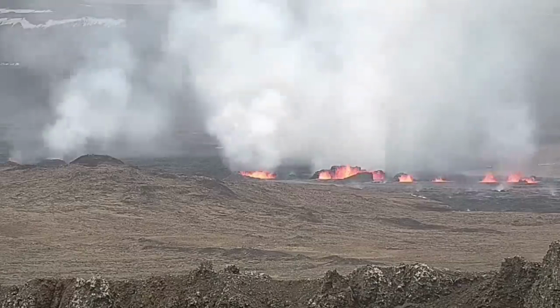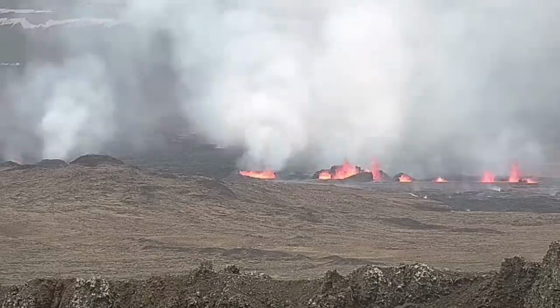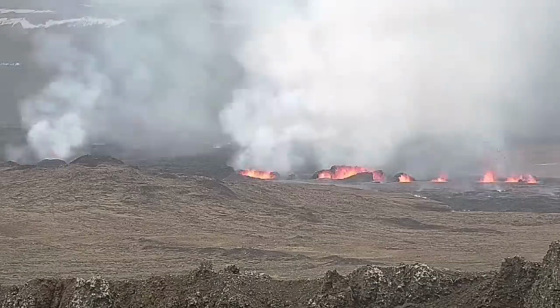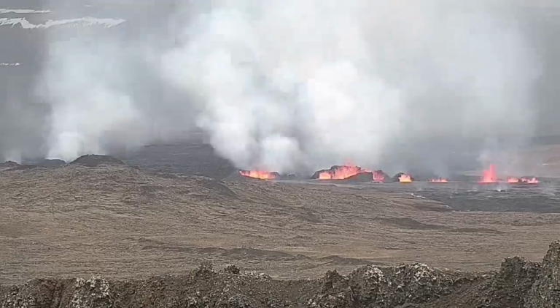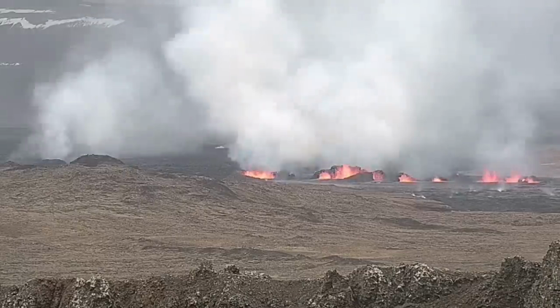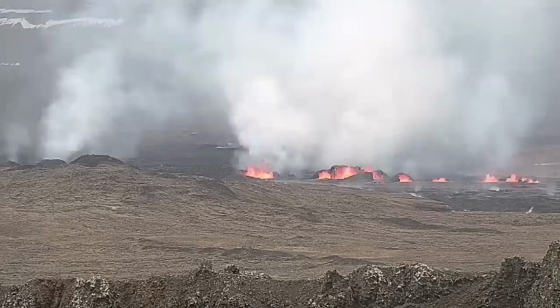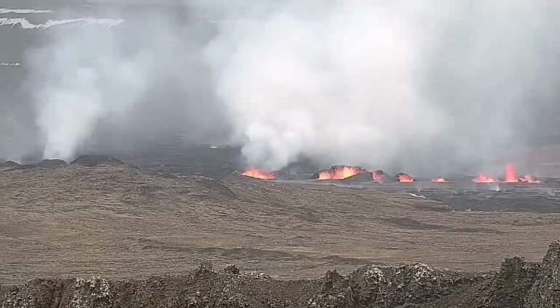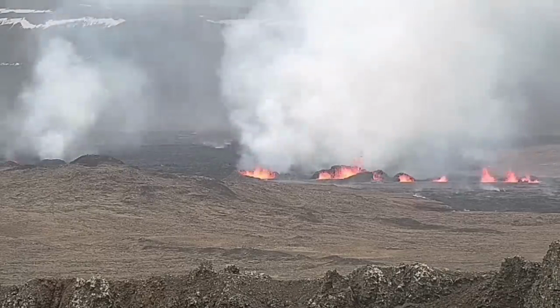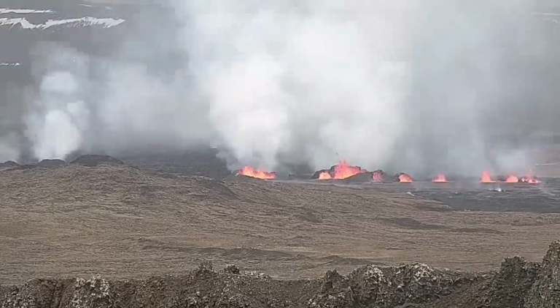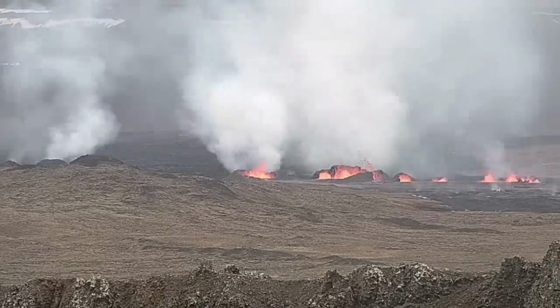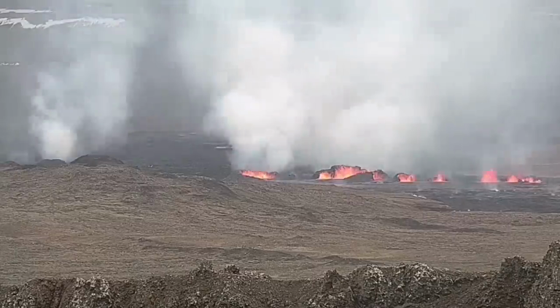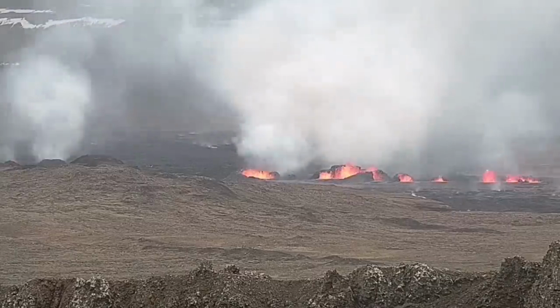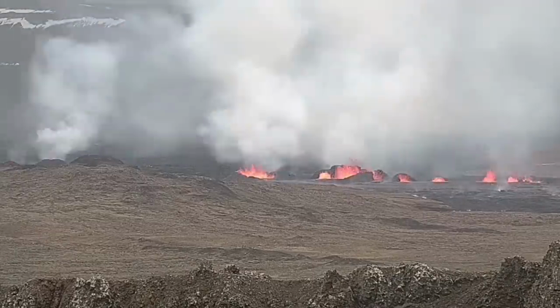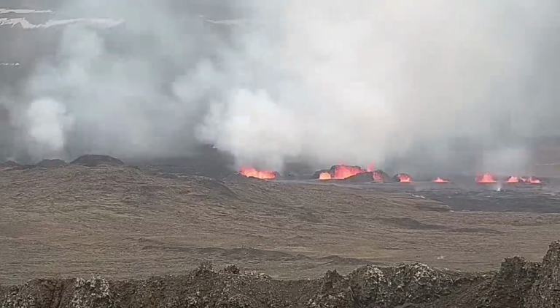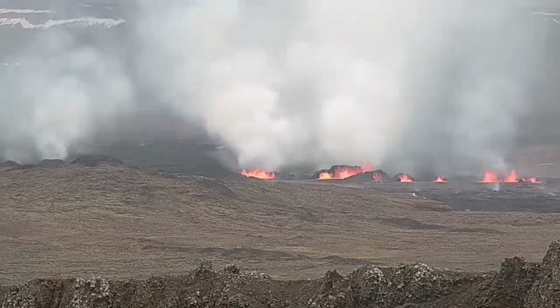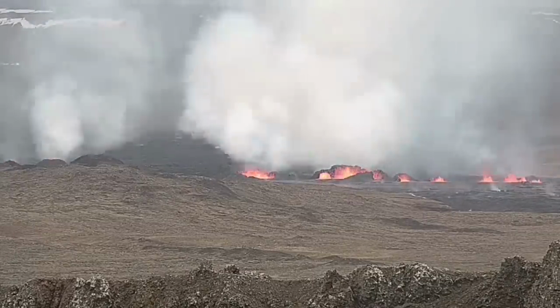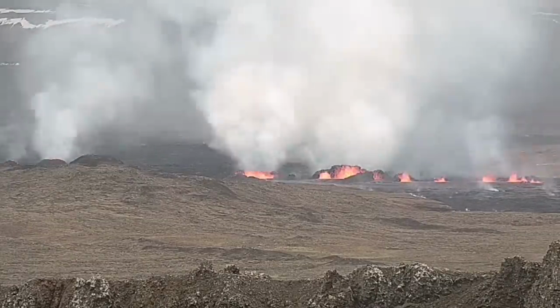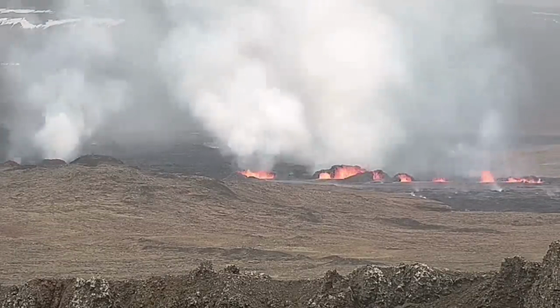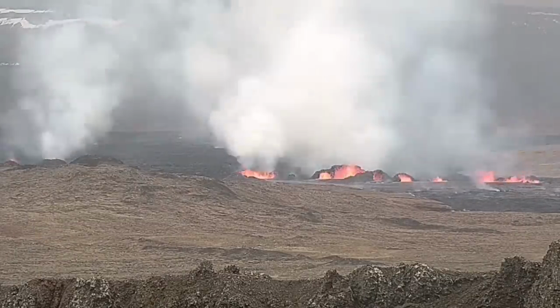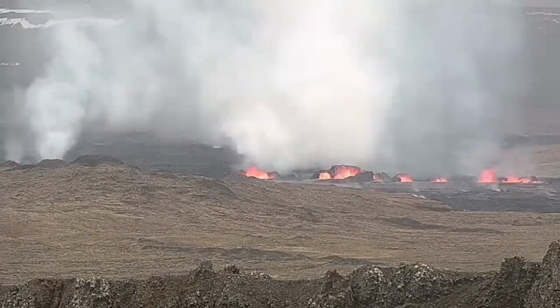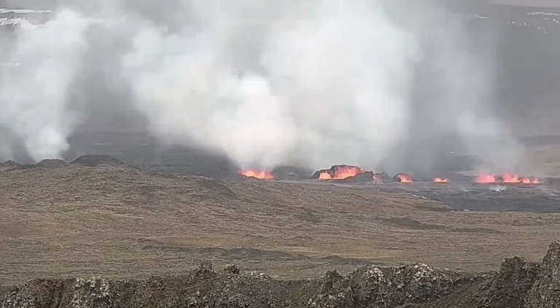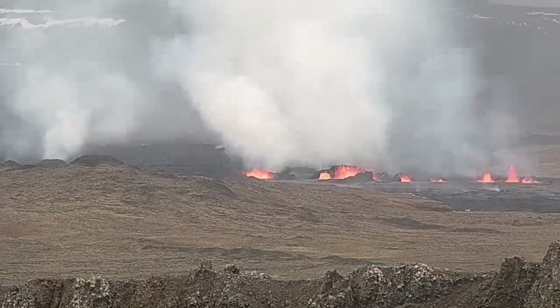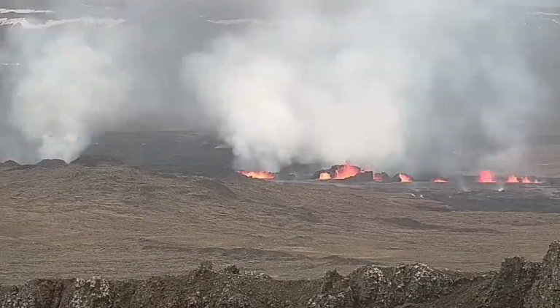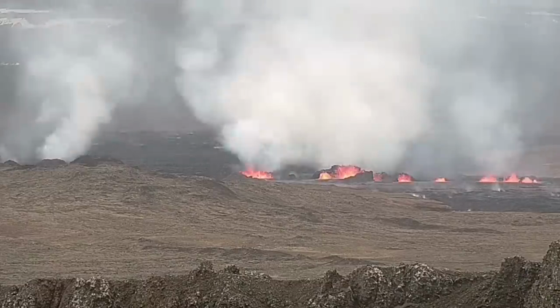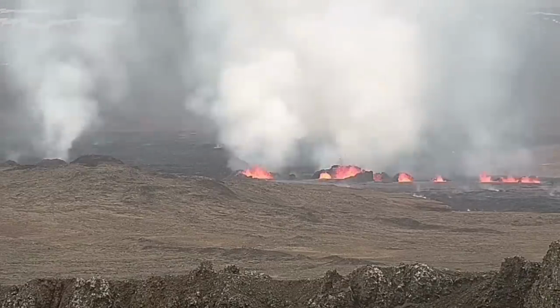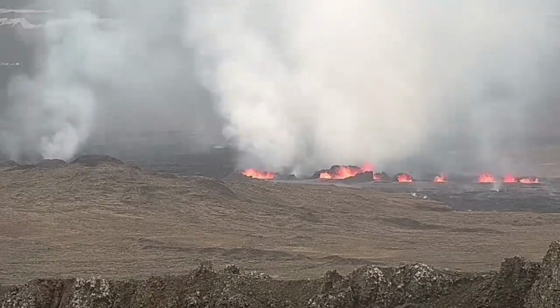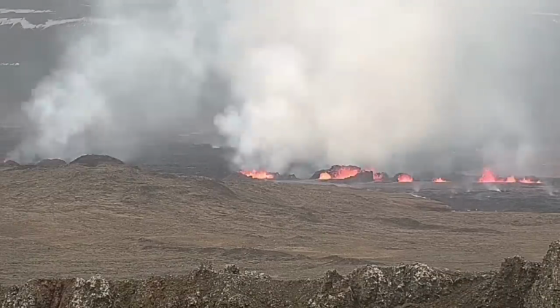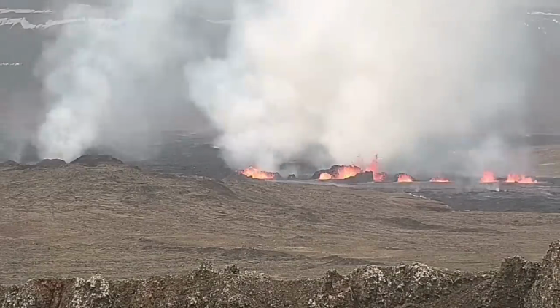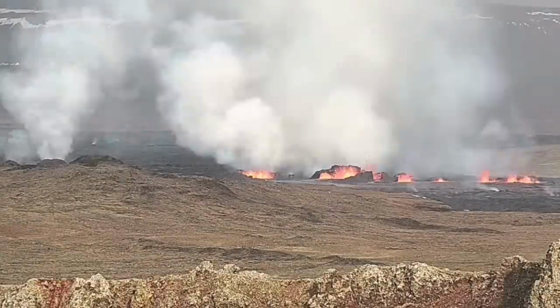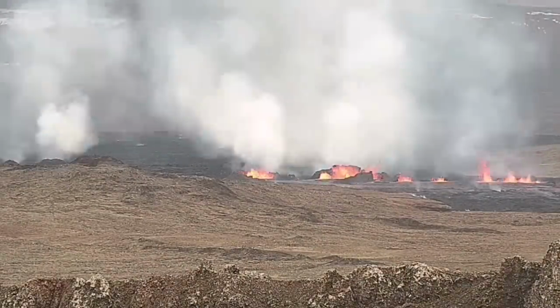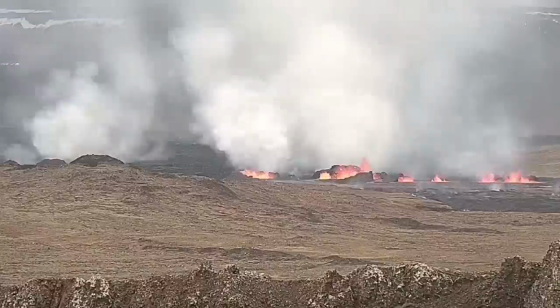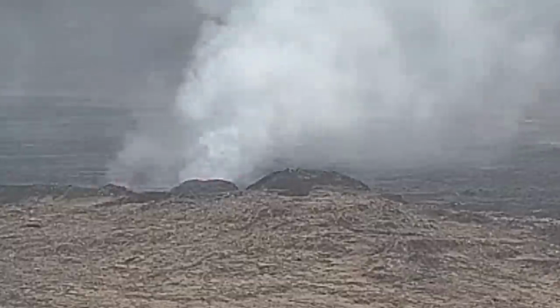Now you can see them — to the right is the second fissure and to the left is the first fissure. As you can see, they are erupting and forming large craters. My estimate is that the largest of these have a height of 20 to 25 meters.